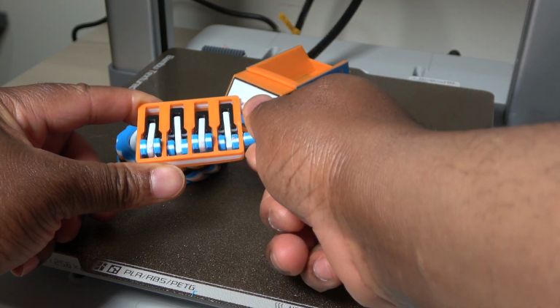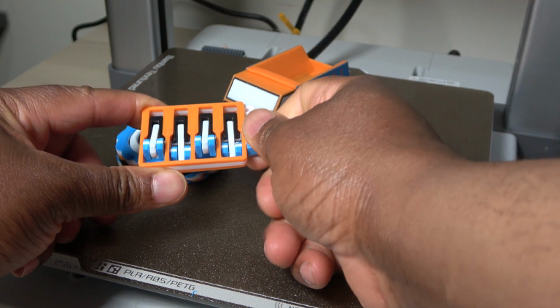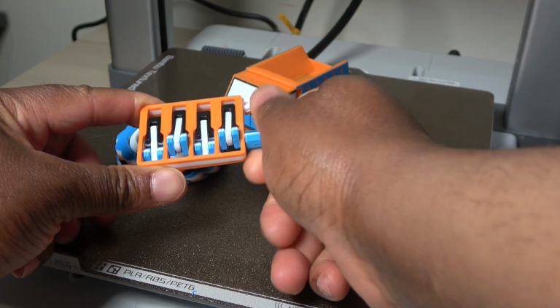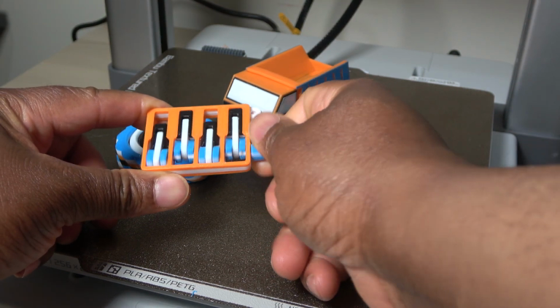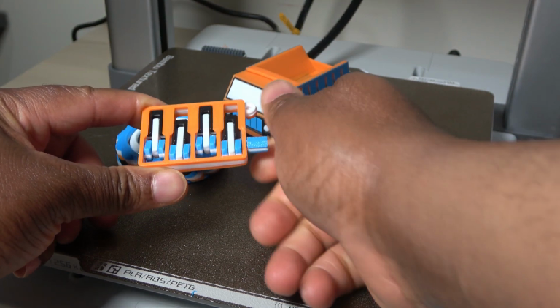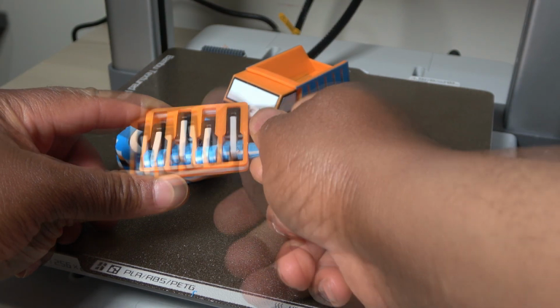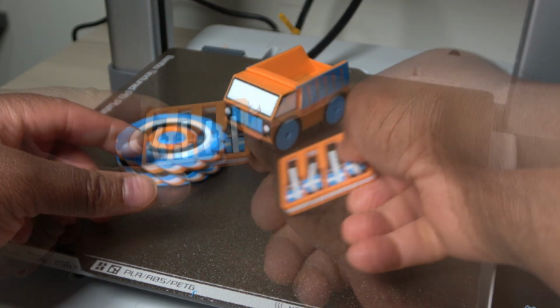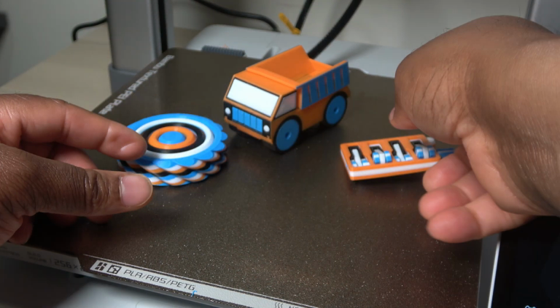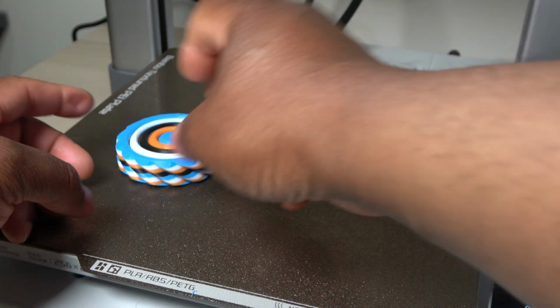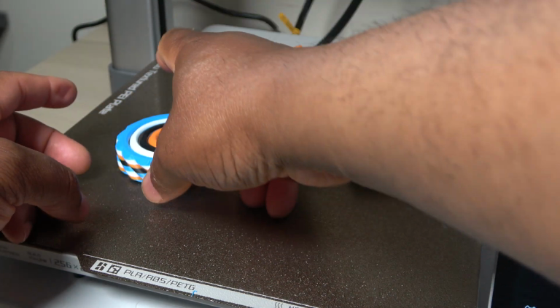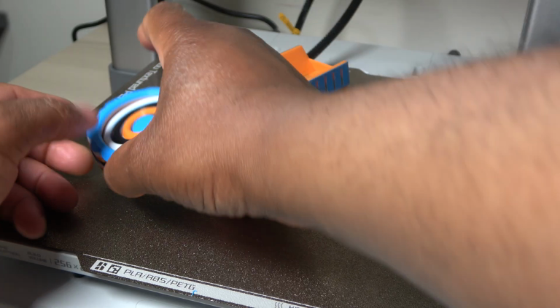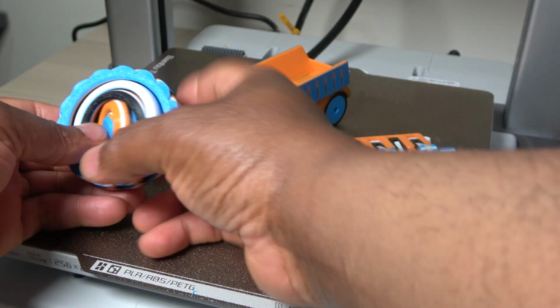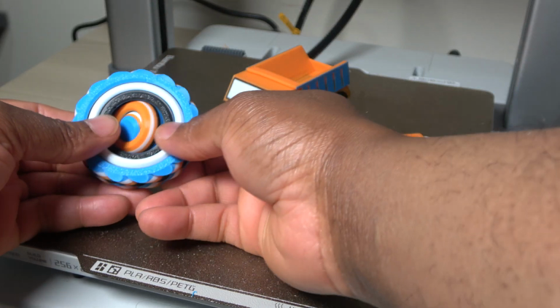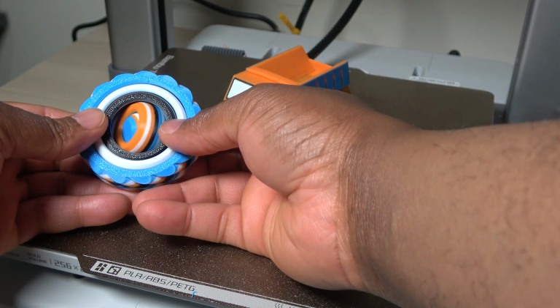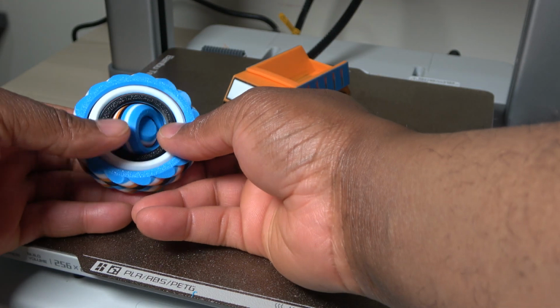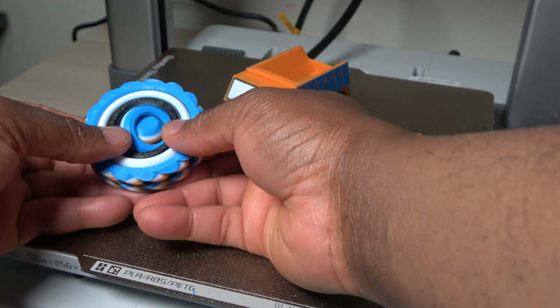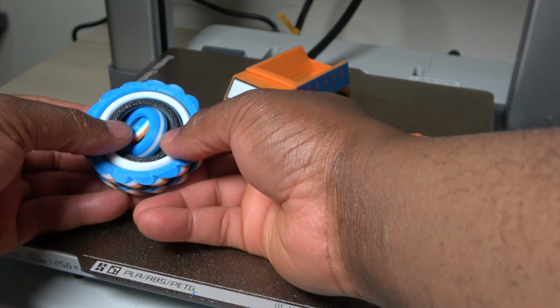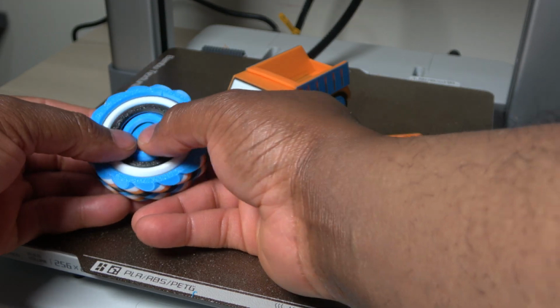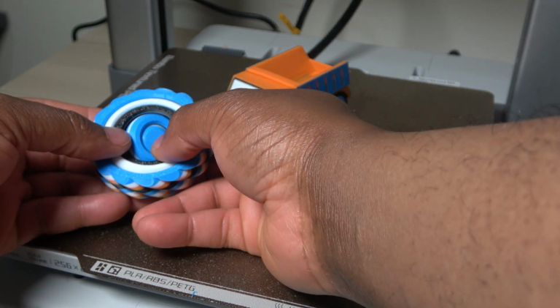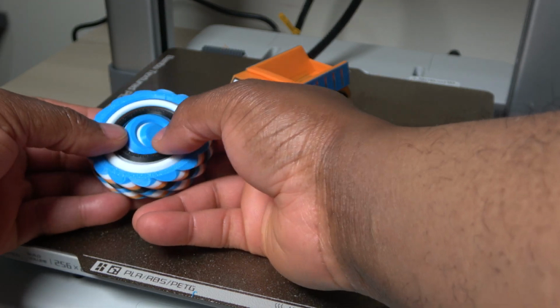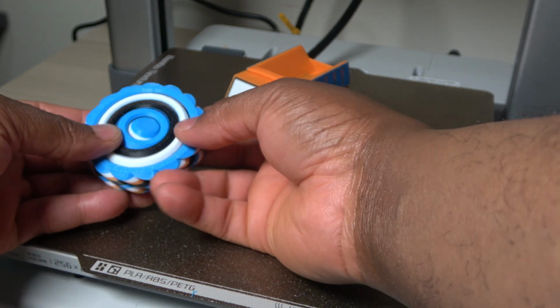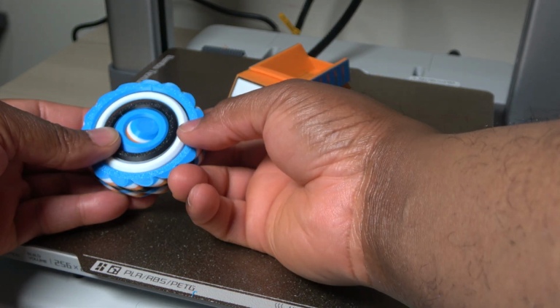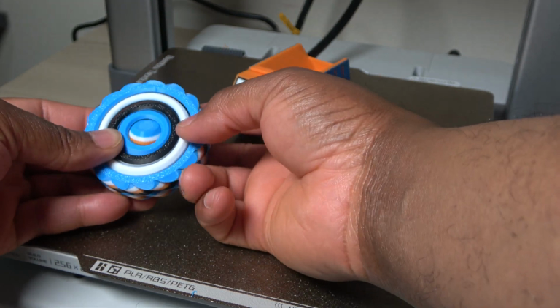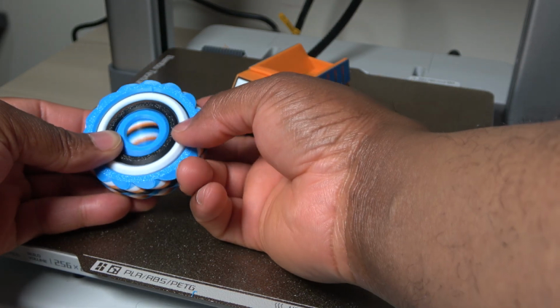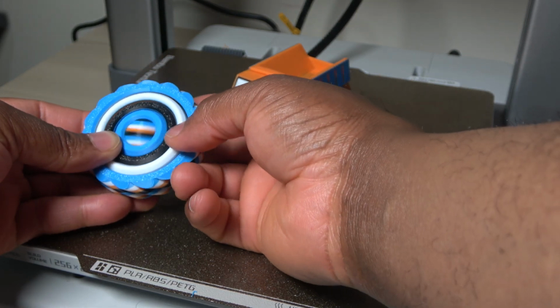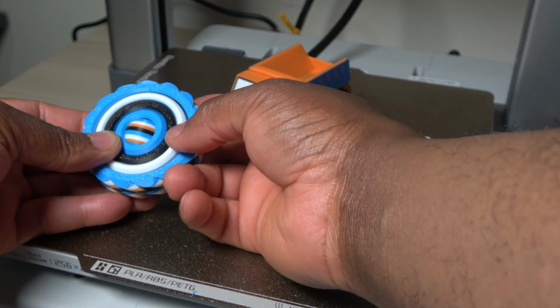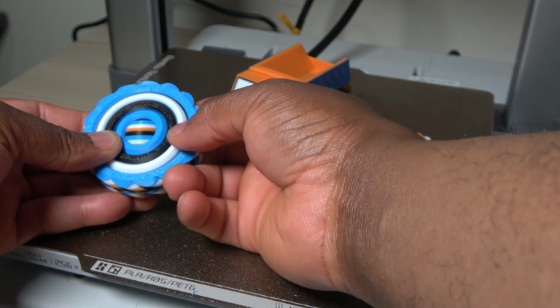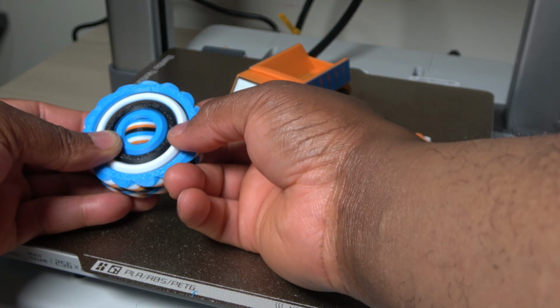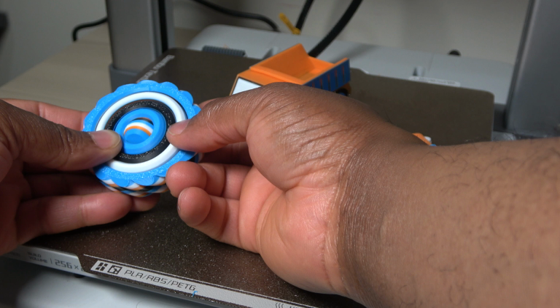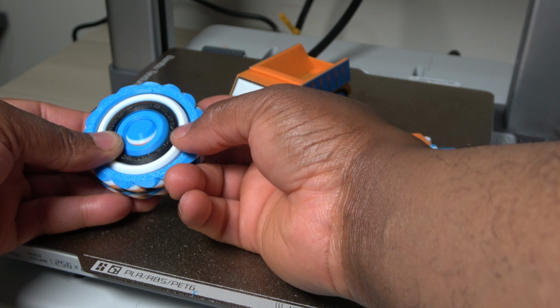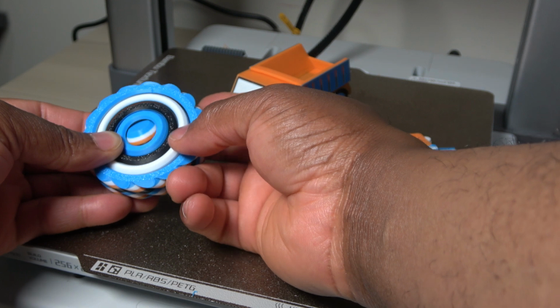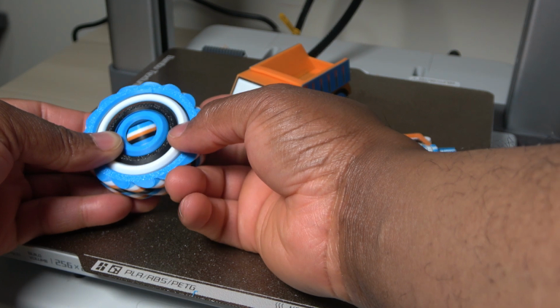However, multicolor prints do take longer, use more material, and require more setup in the slicer. If you're prepared for that, the results are definitely worth it.